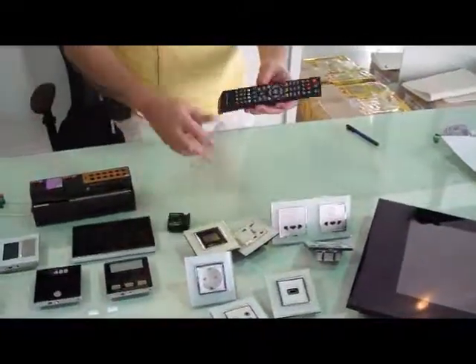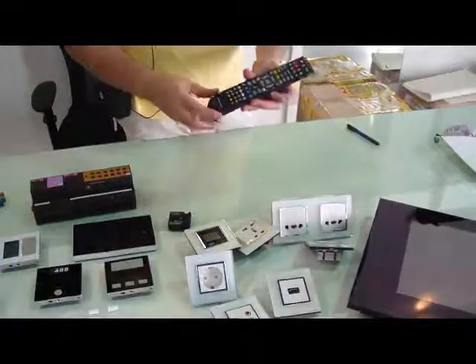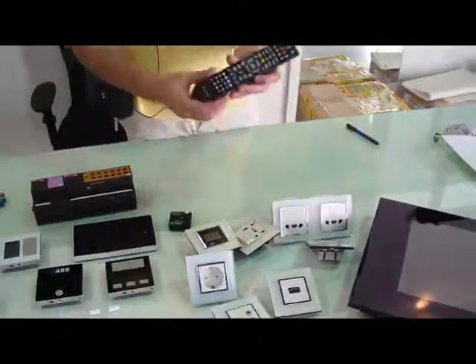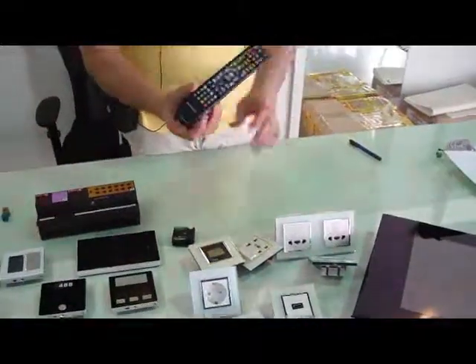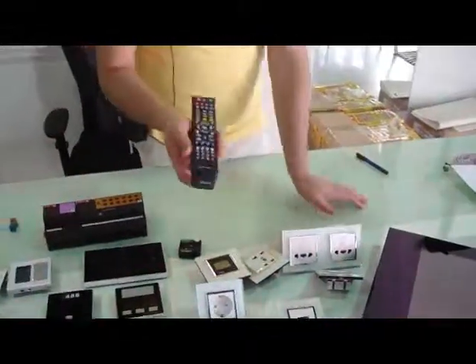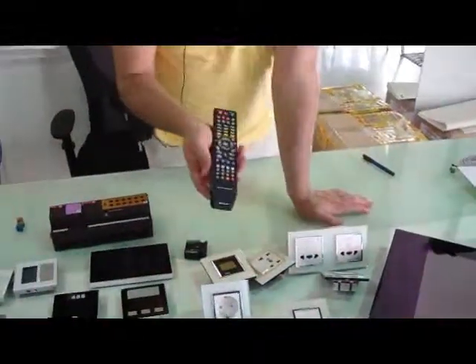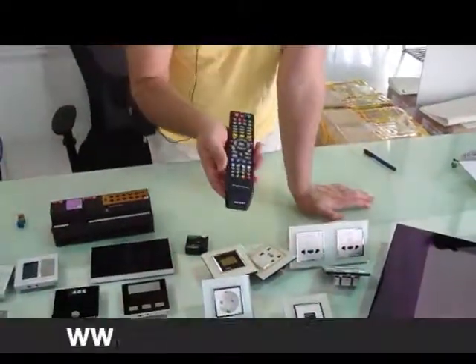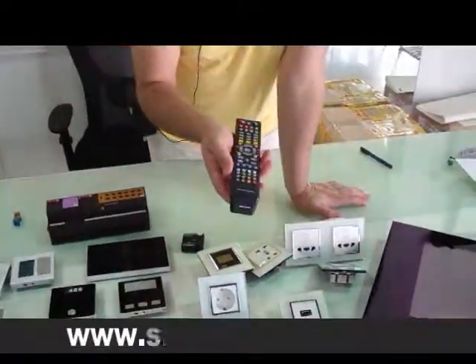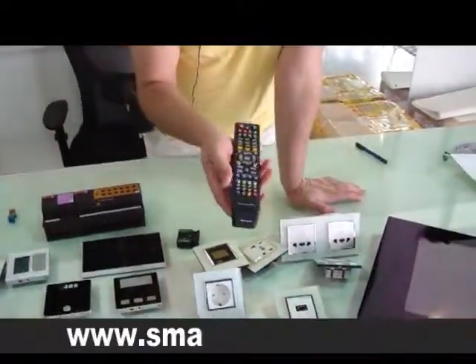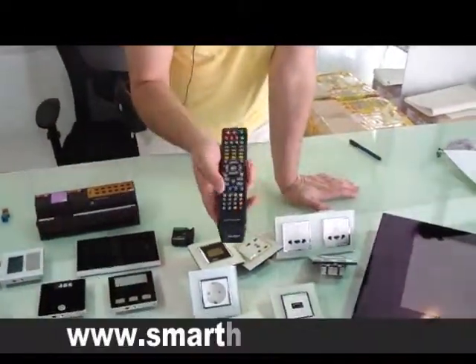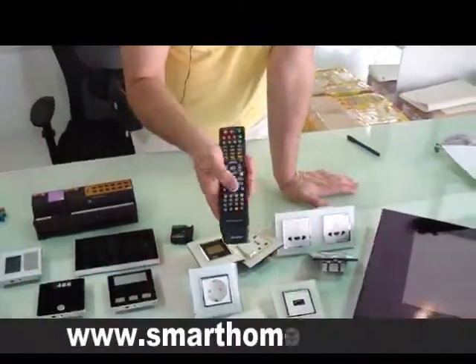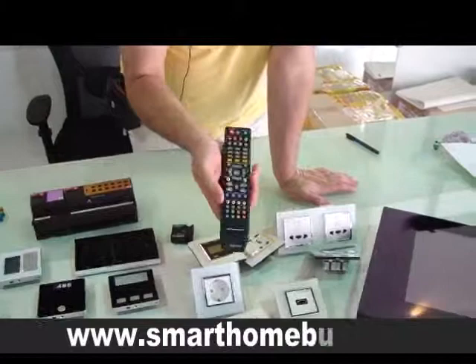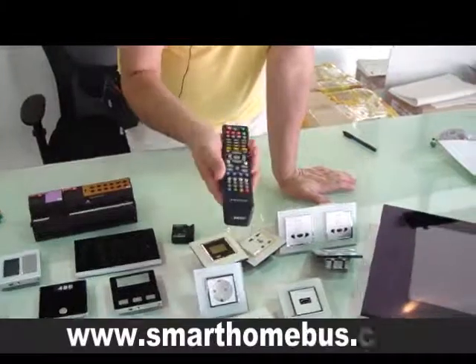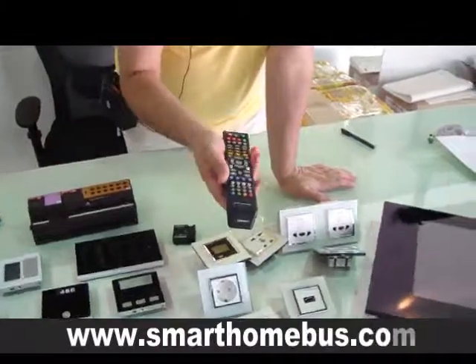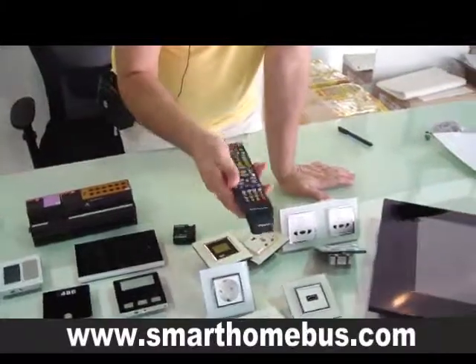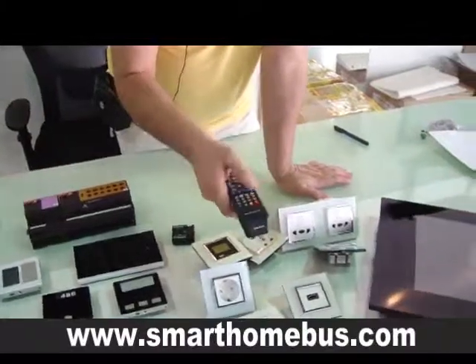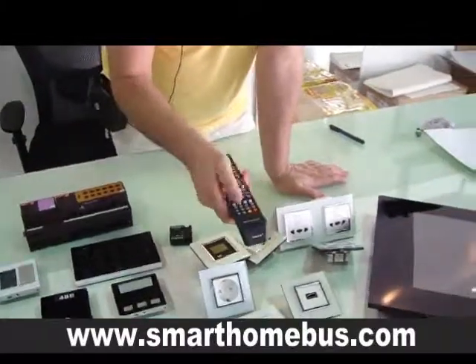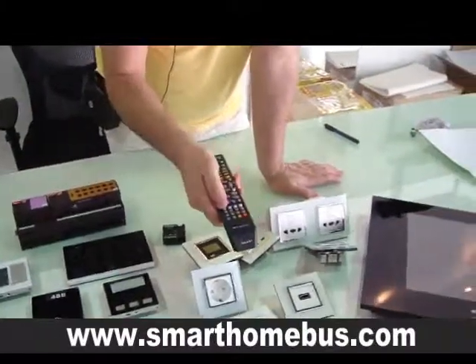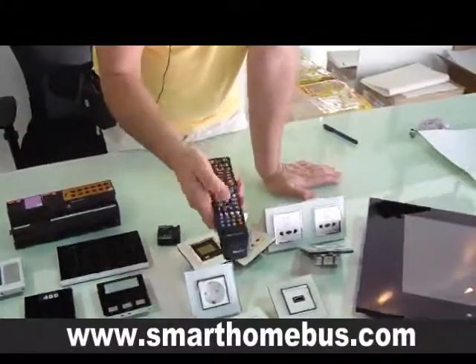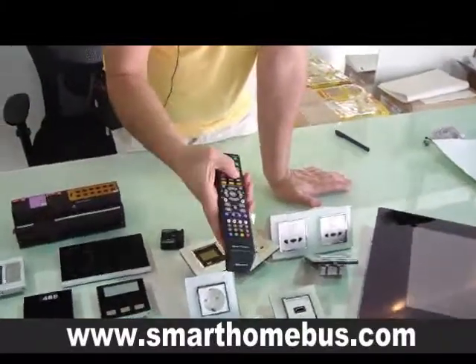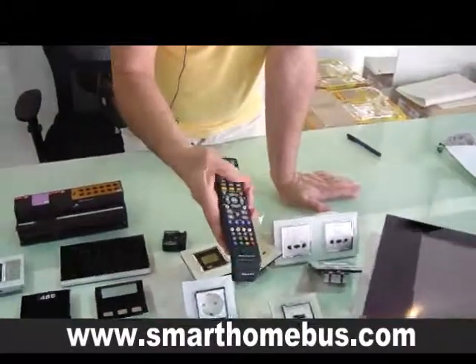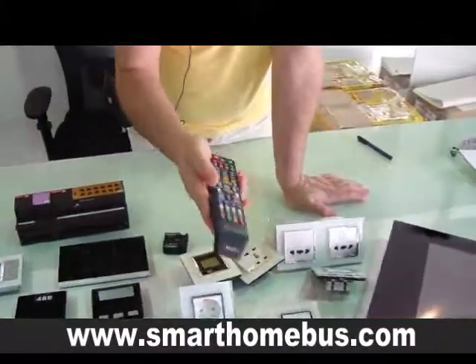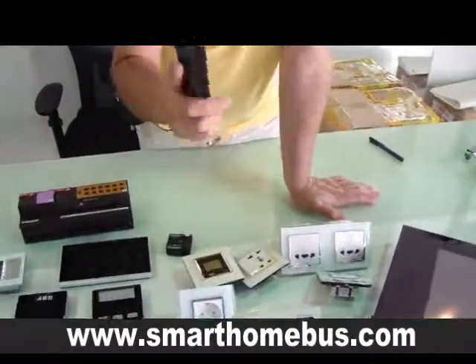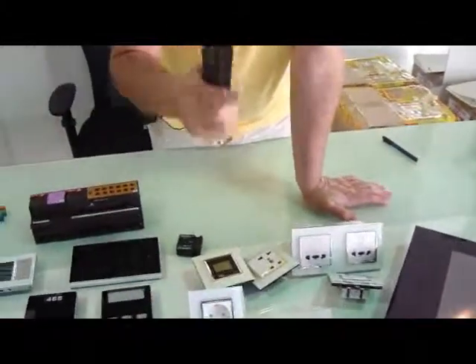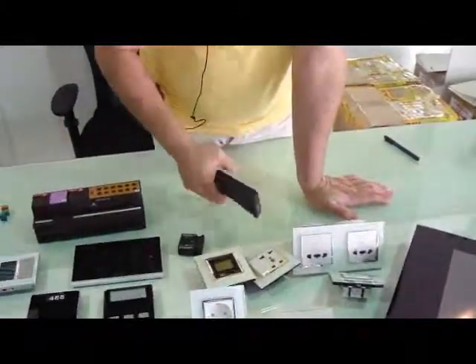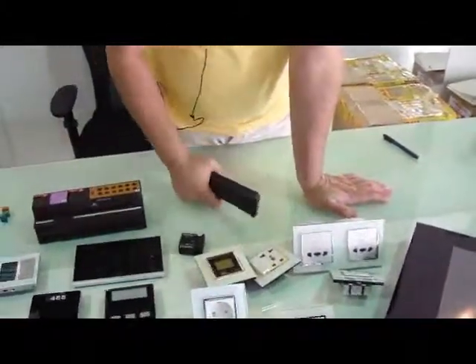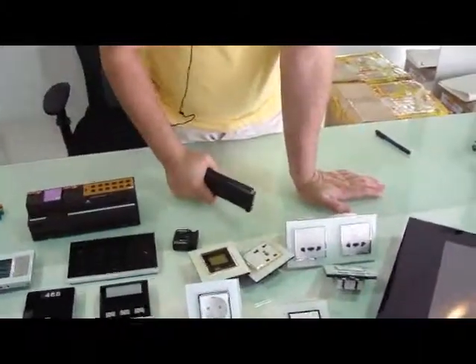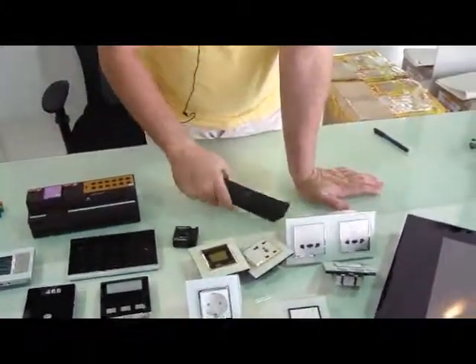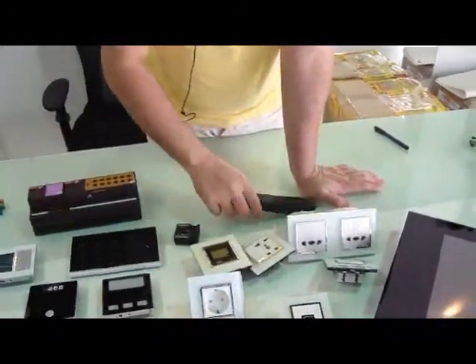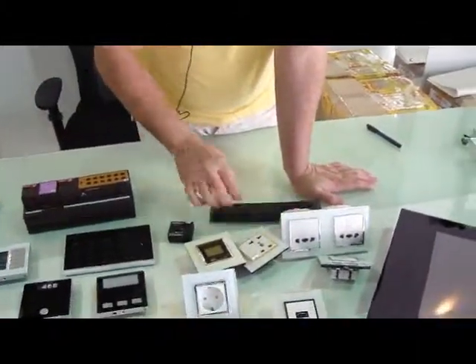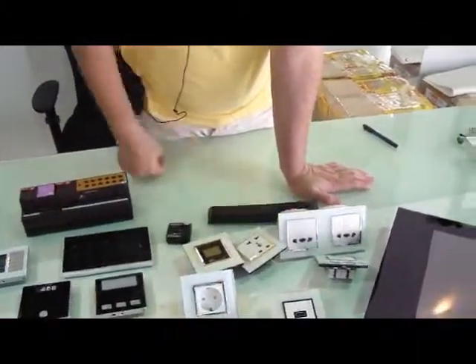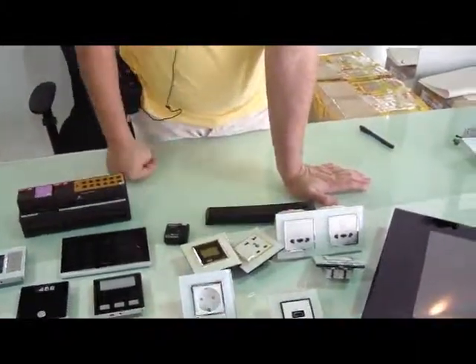In the hotel system also, we have the remote control, which has the service and the lighting and the TV control. Thank you very much.